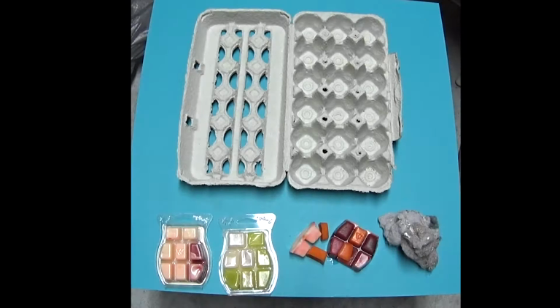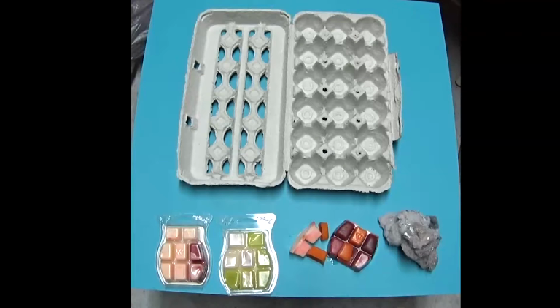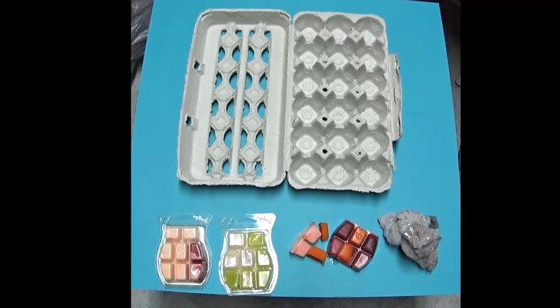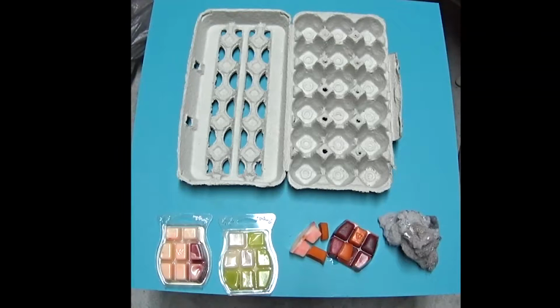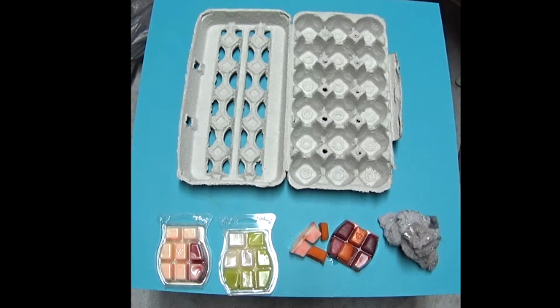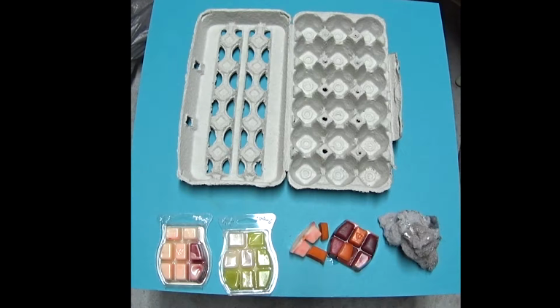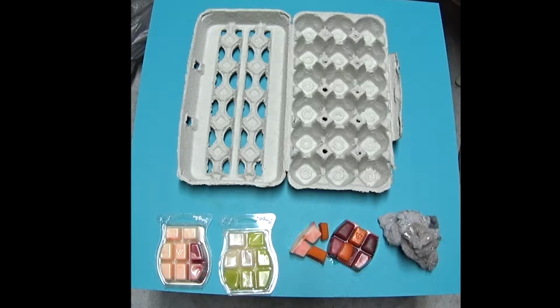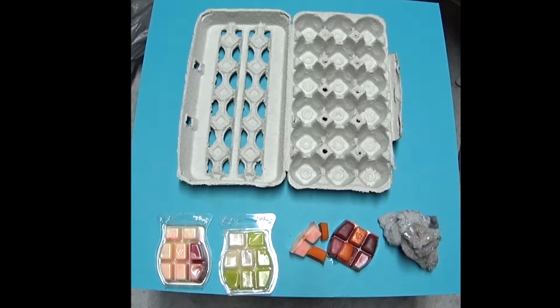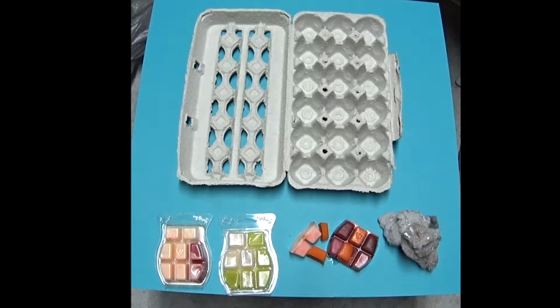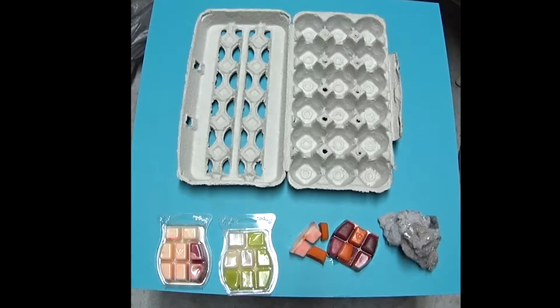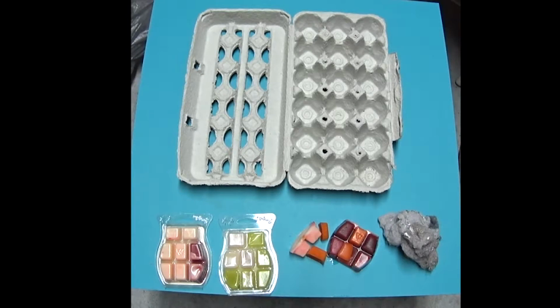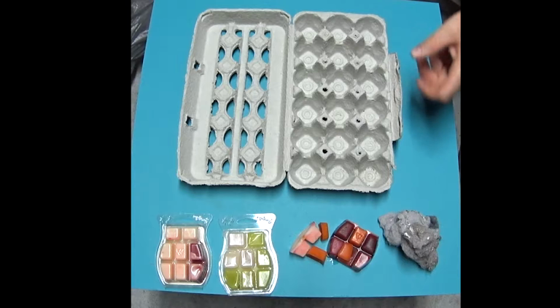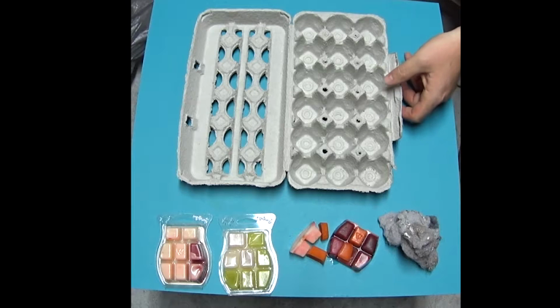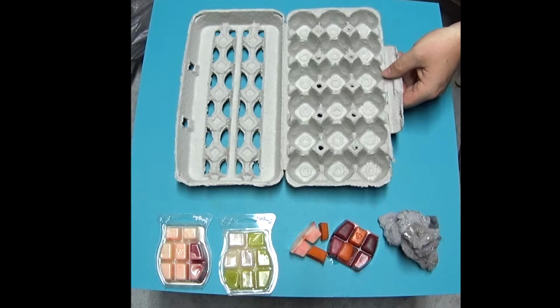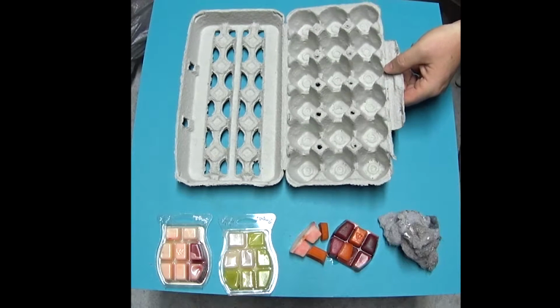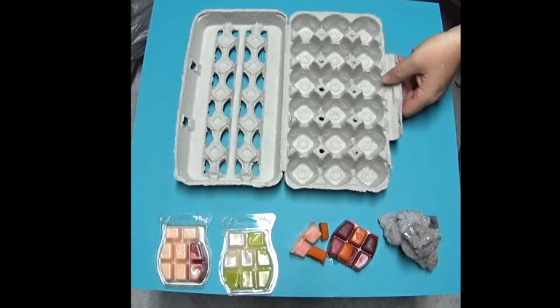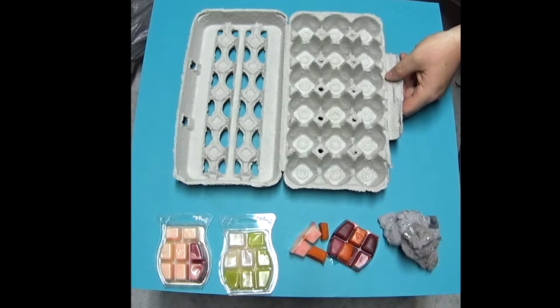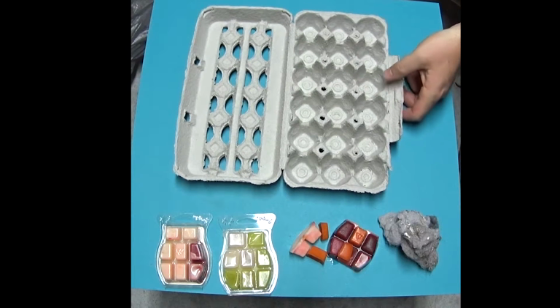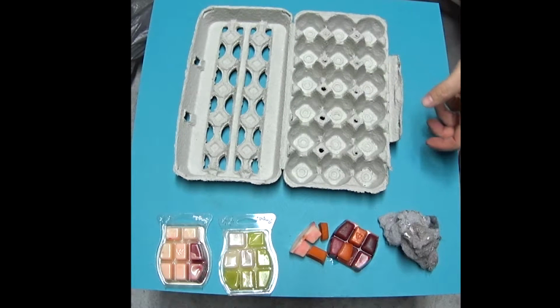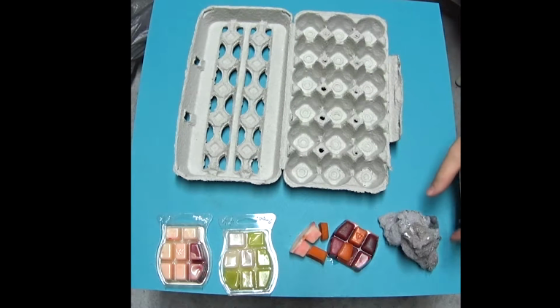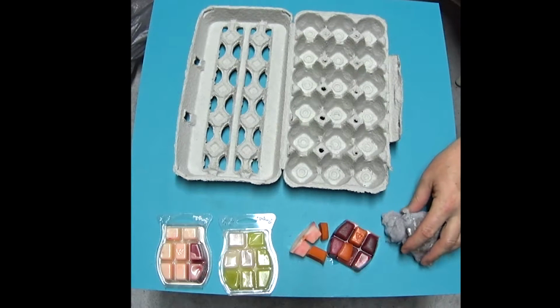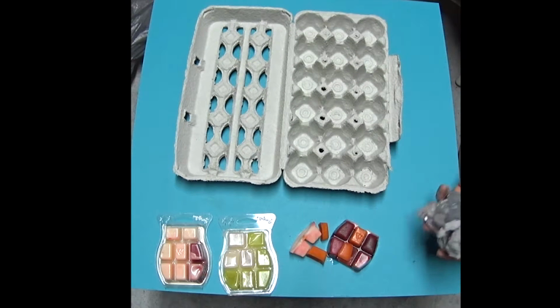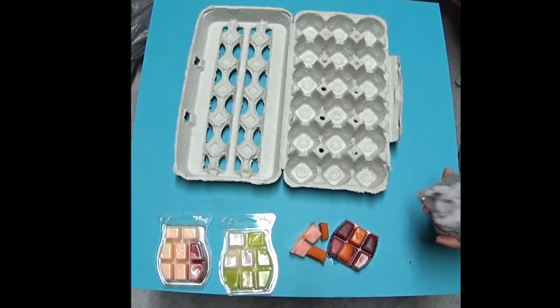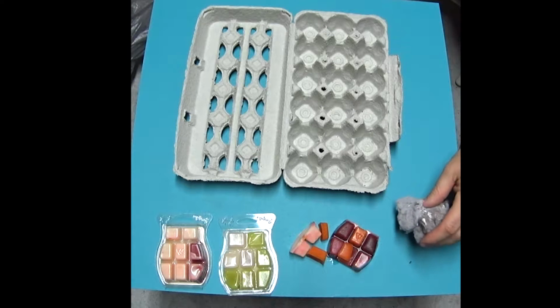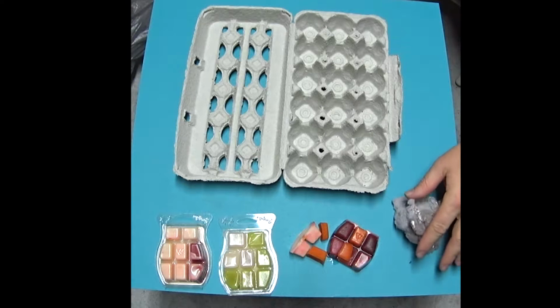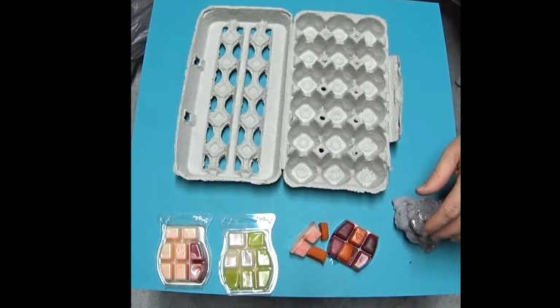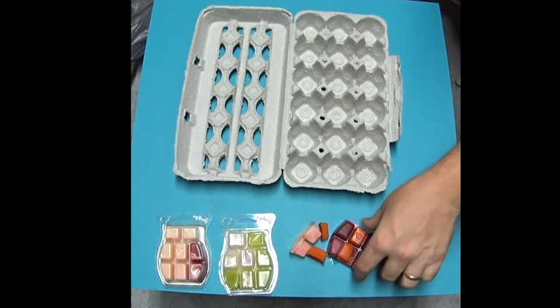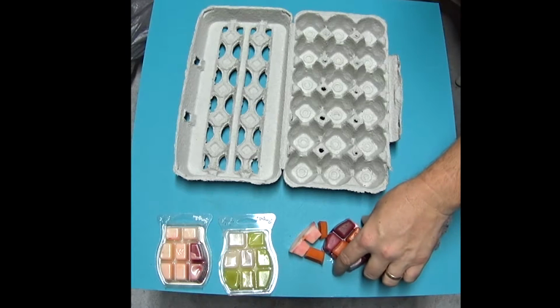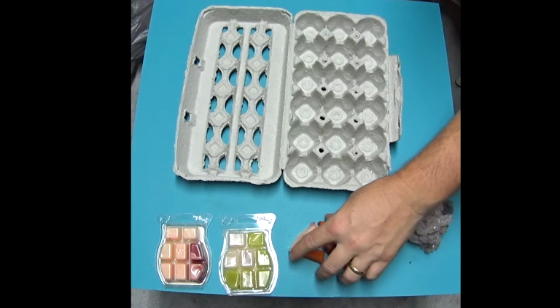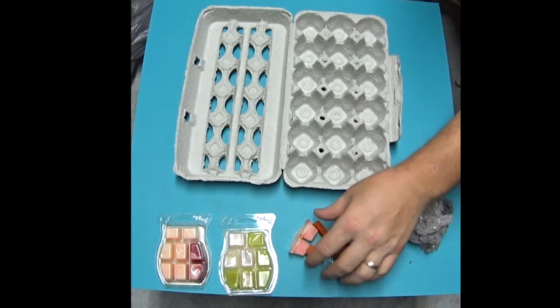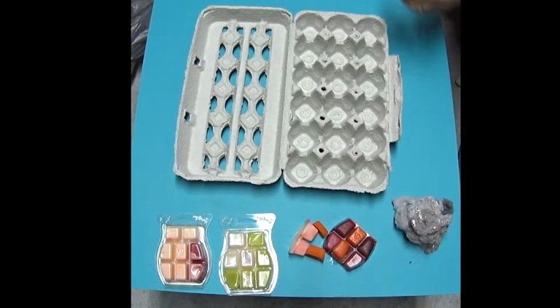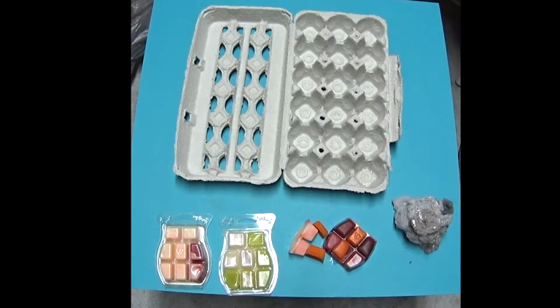Today we're going to be making a fire starter using common items found at your house: a cardboard egg crate, lint from the dryer, and recycled wax.